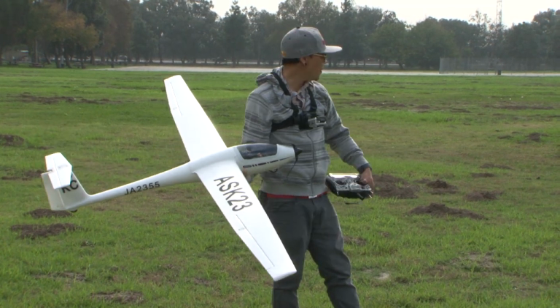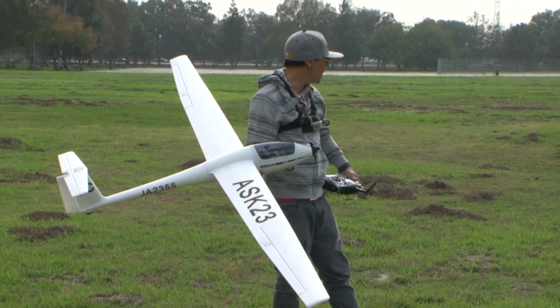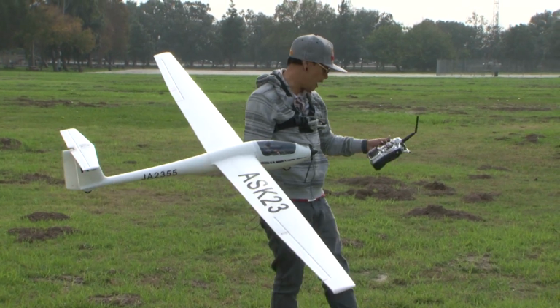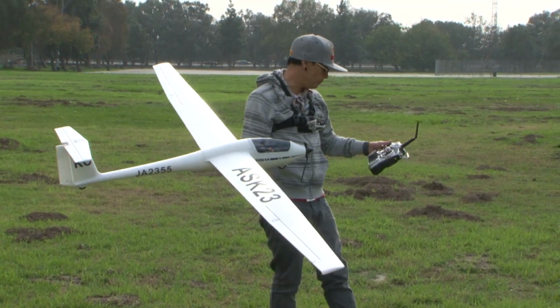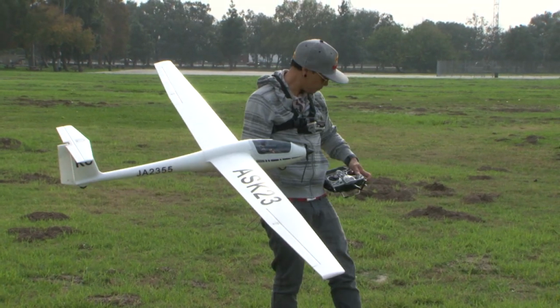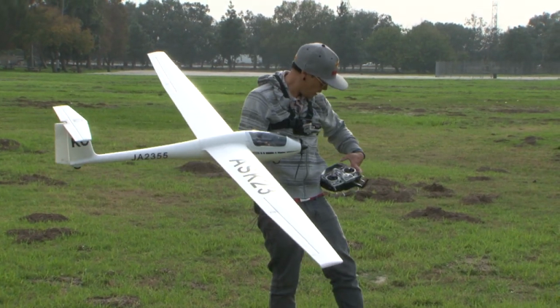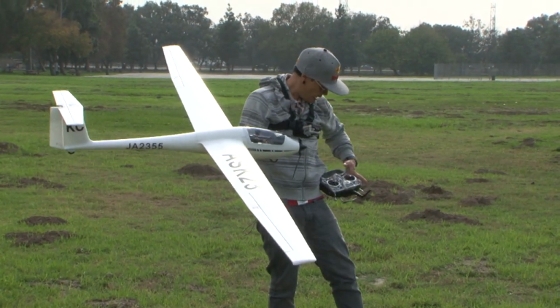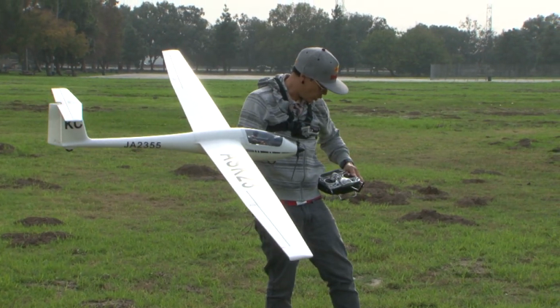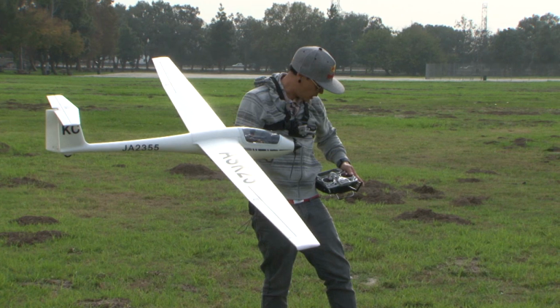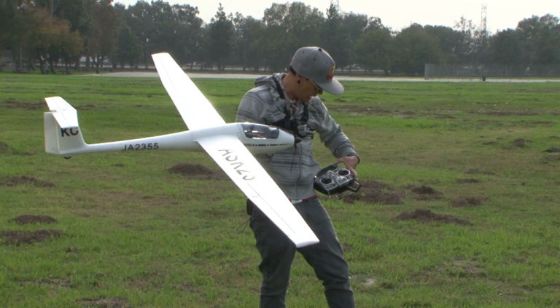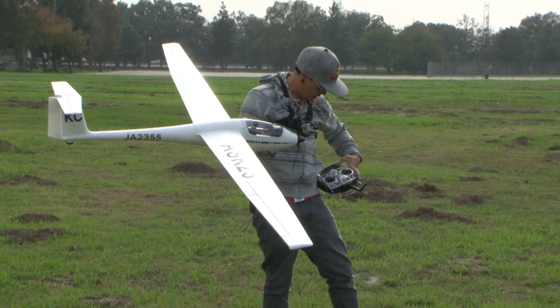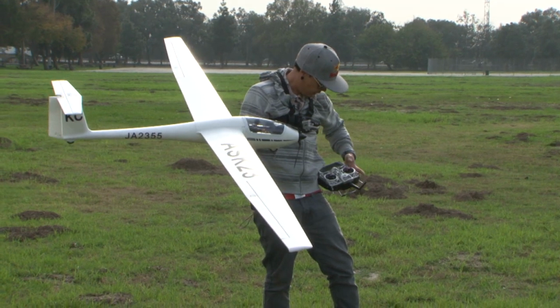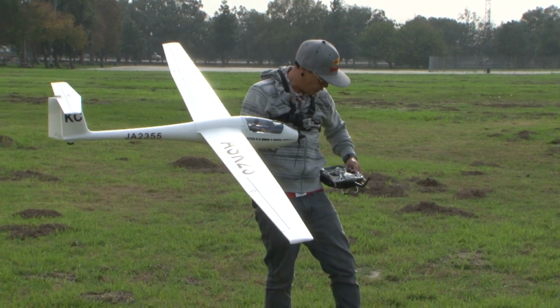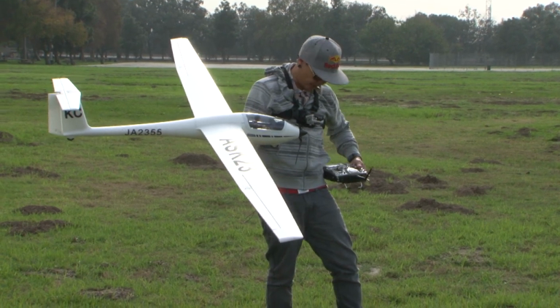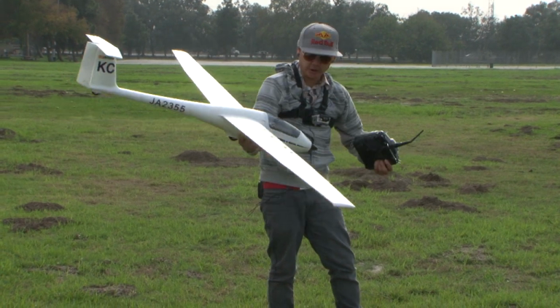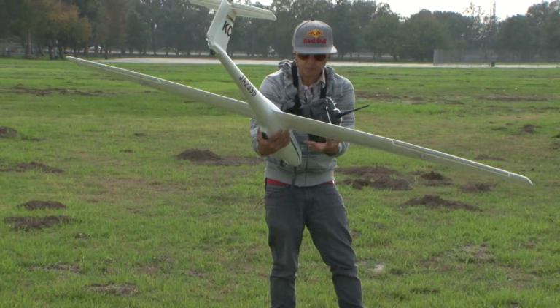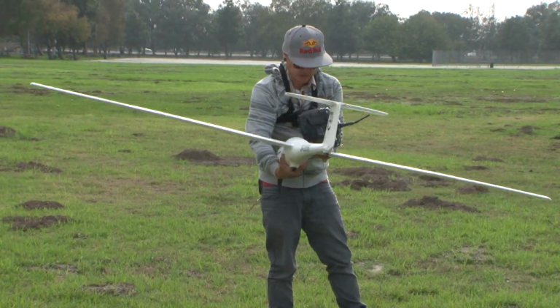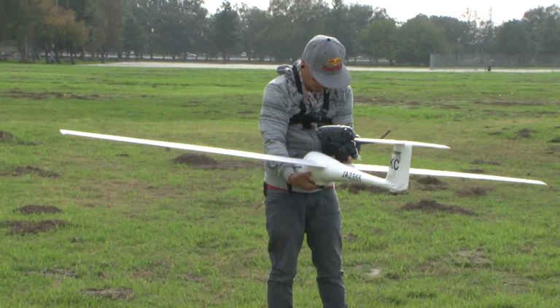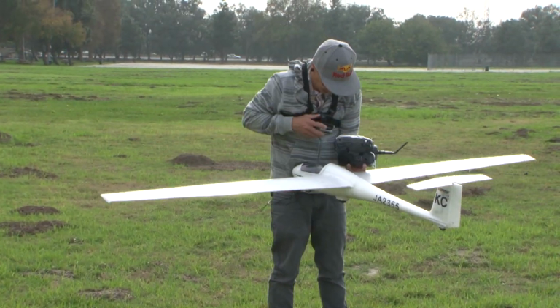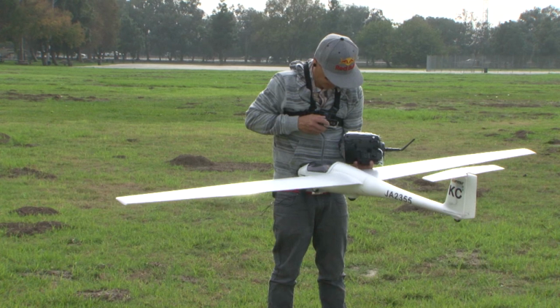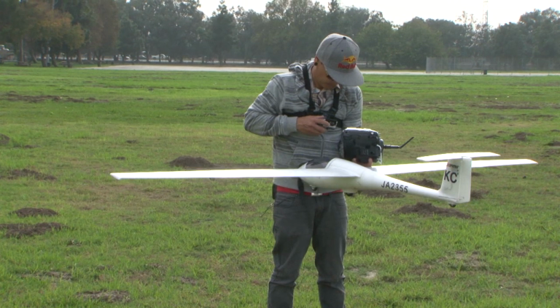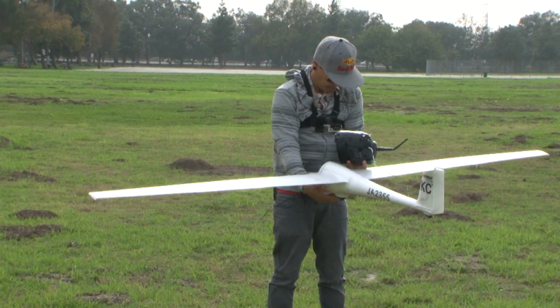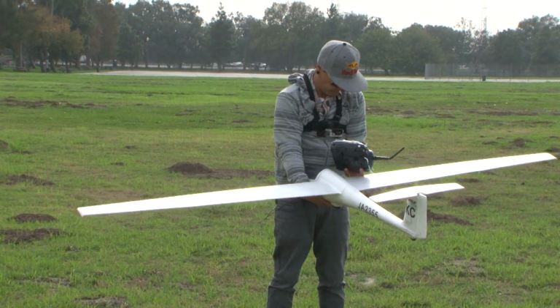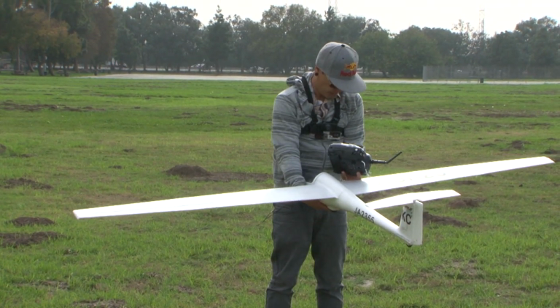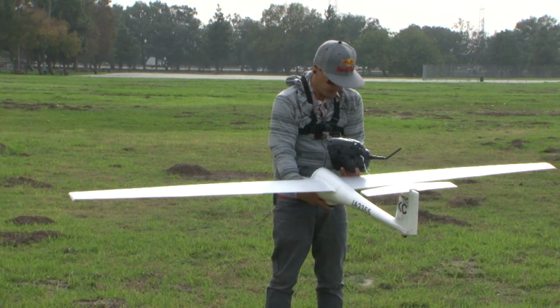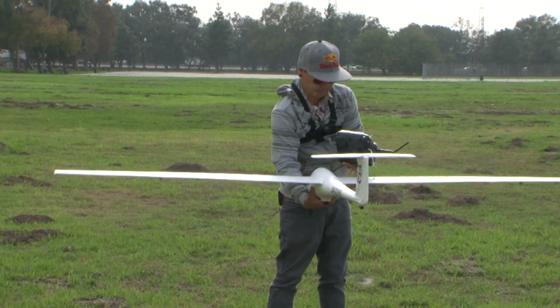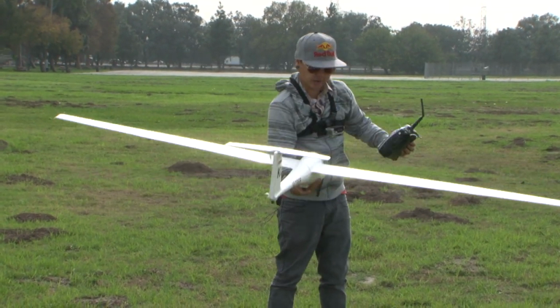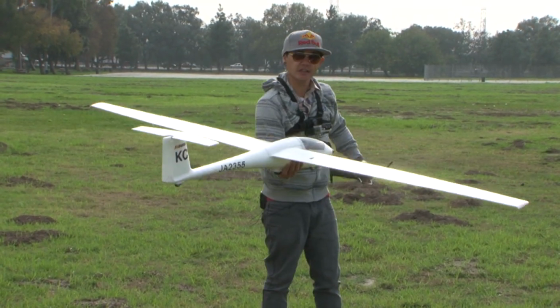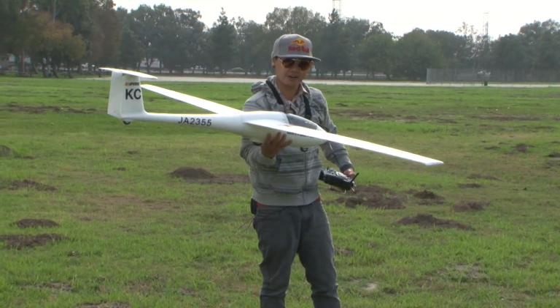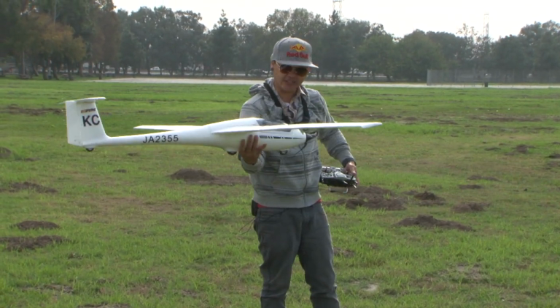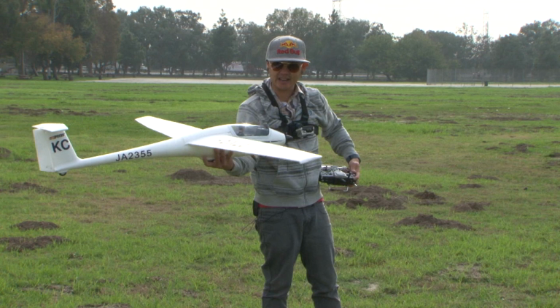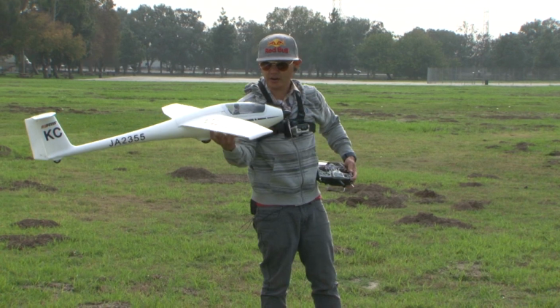Let's go ahead and start the timer here and give you a flight review. I'm going to start my GoPro here too. Yep, we are good to go. Let's go ahead and fly the ASK23.